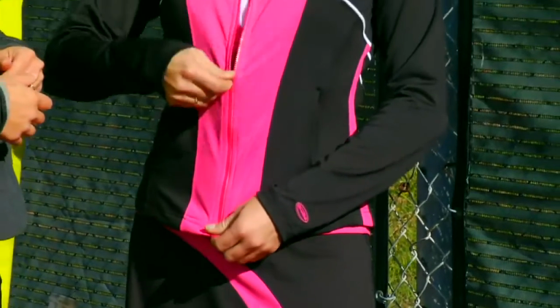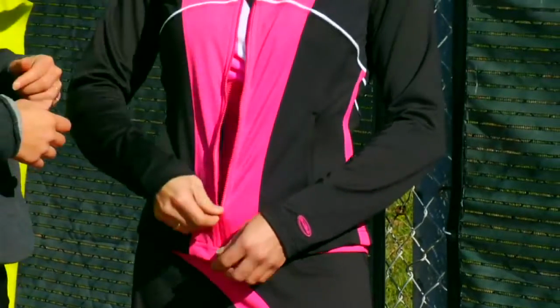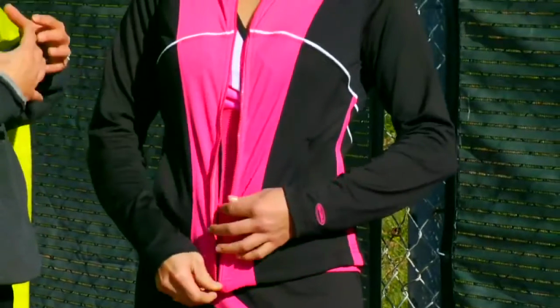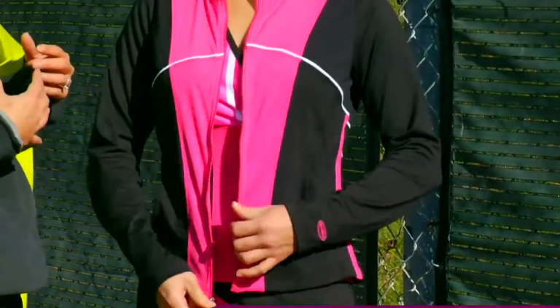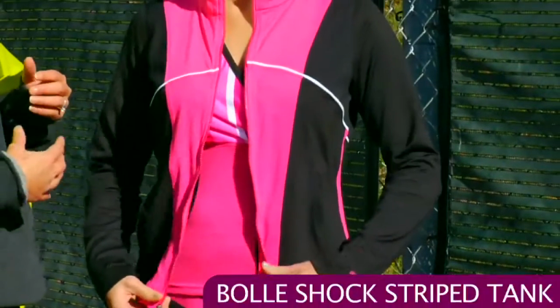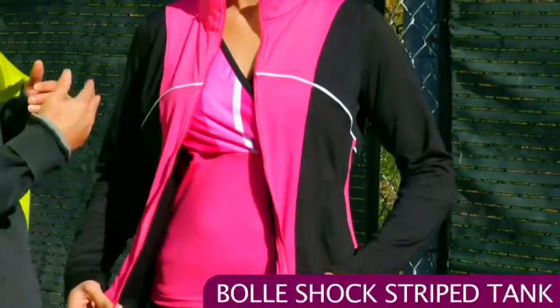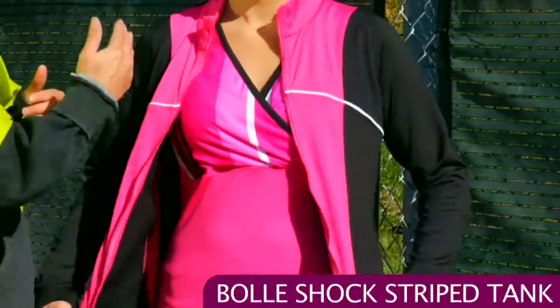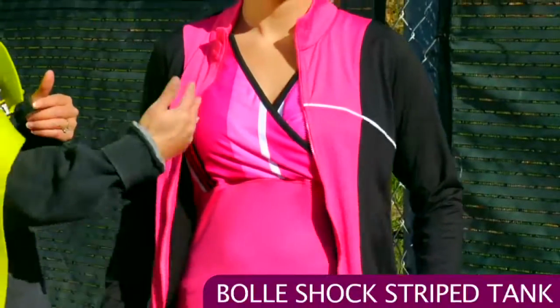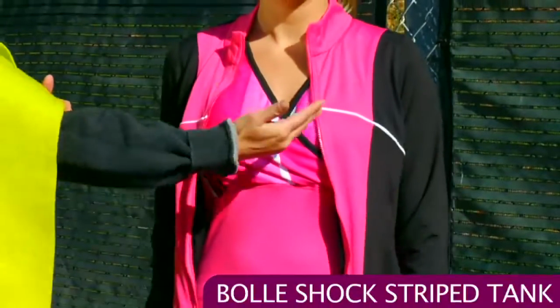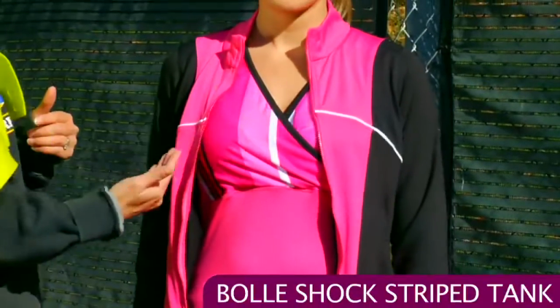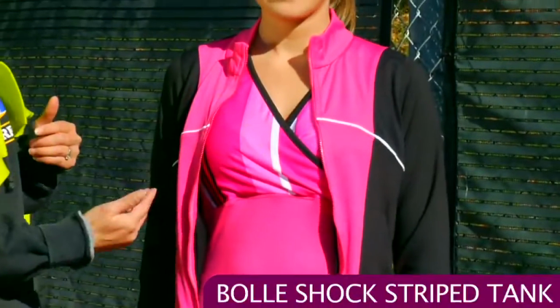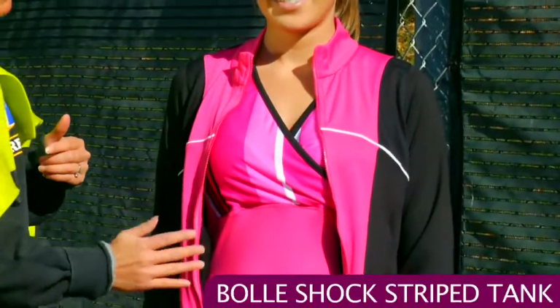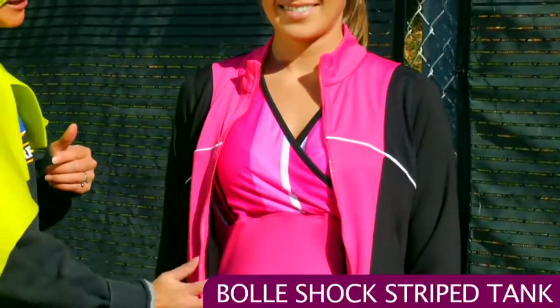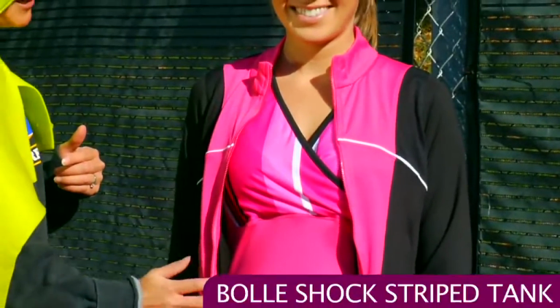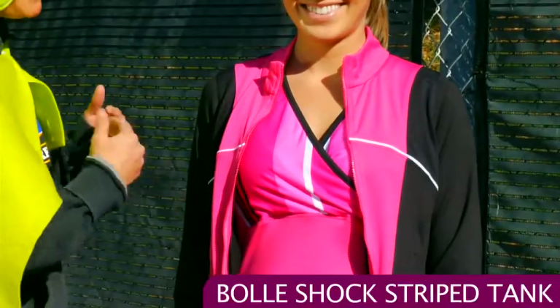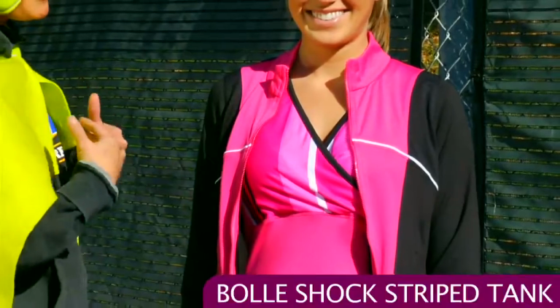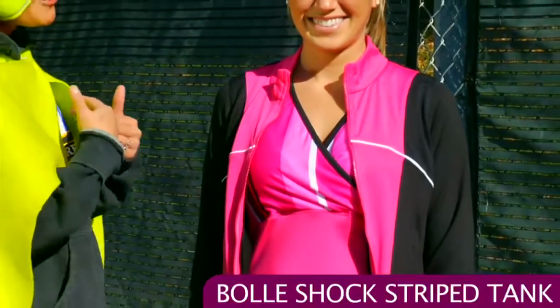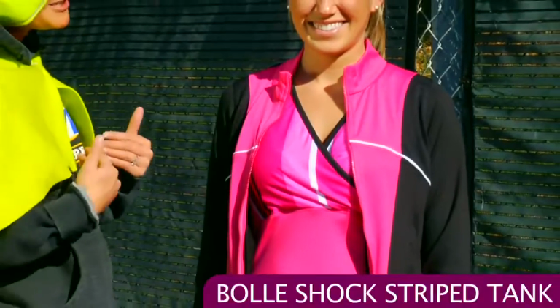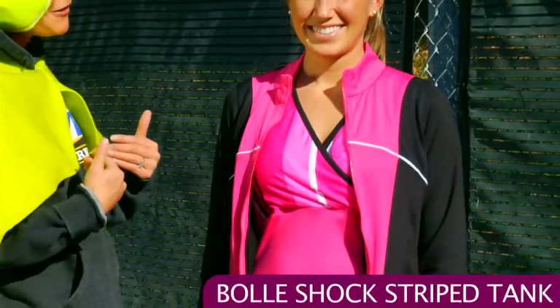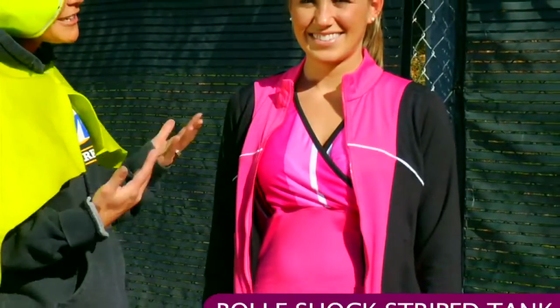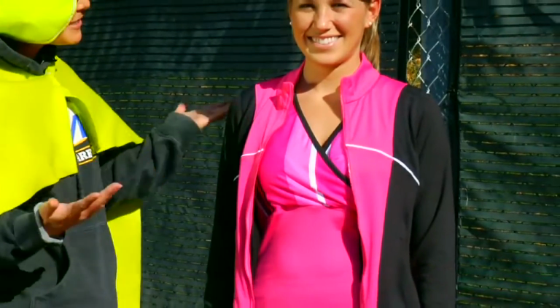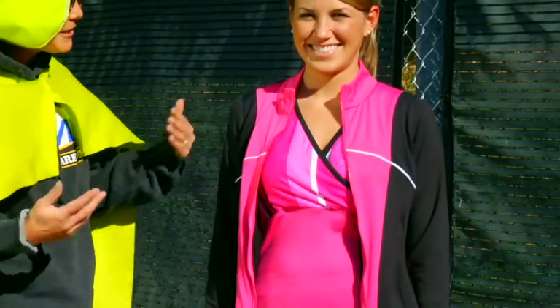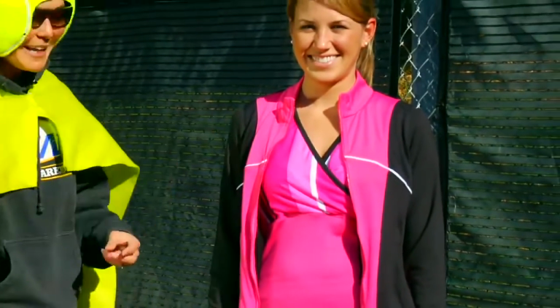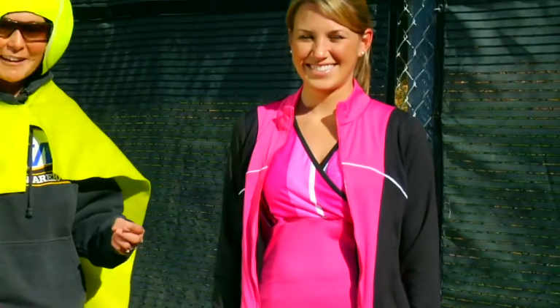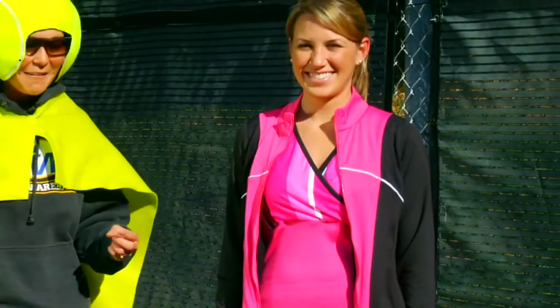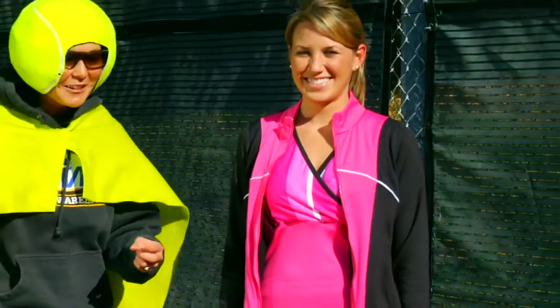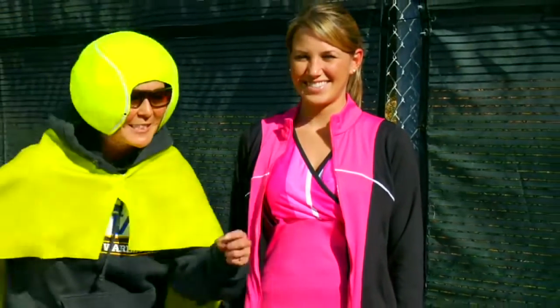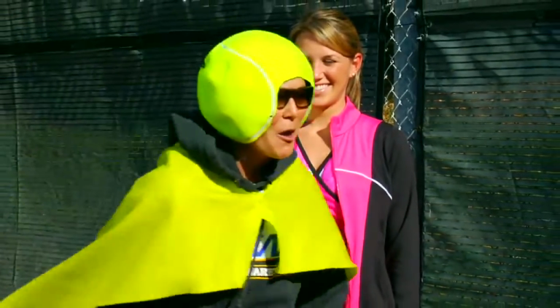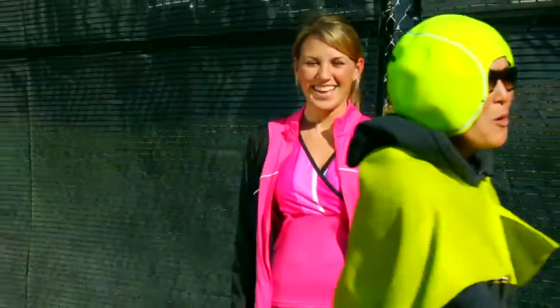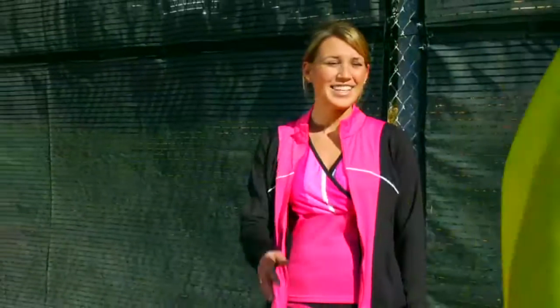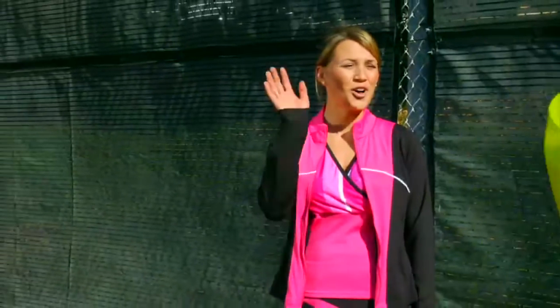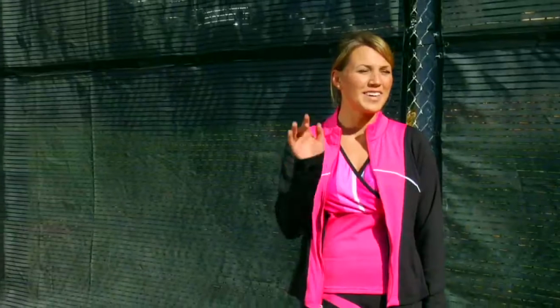And underneath that, I have you wearing the striped tank. Some wonderful stripes here on the top, solid bottom, and a great crossover look. So, I think I've solved this crisis. Thanks, Vlogwoman.